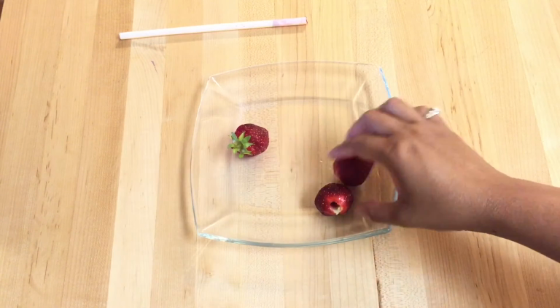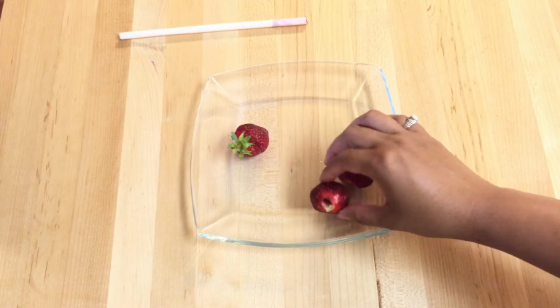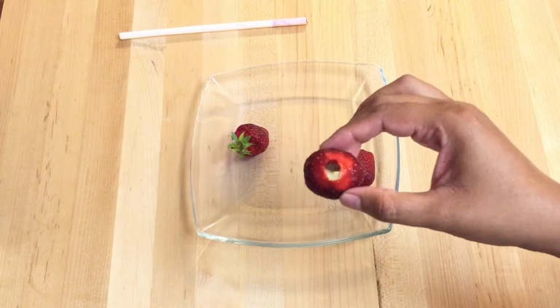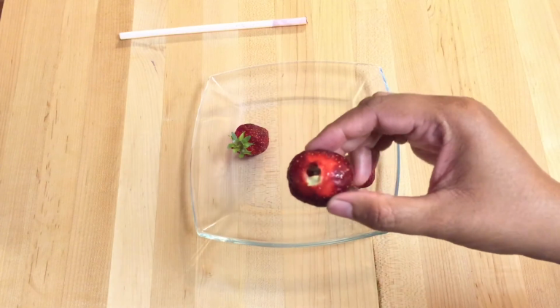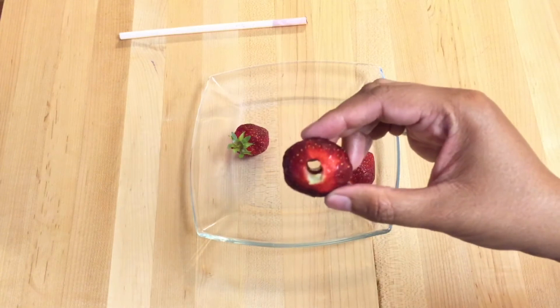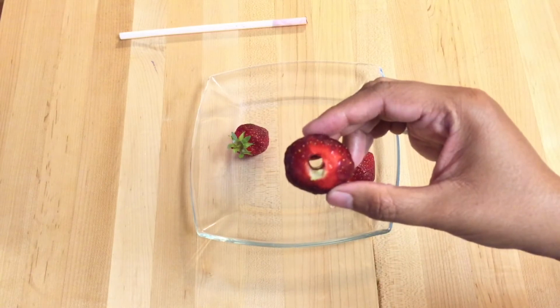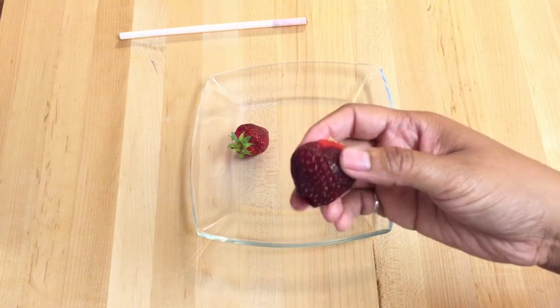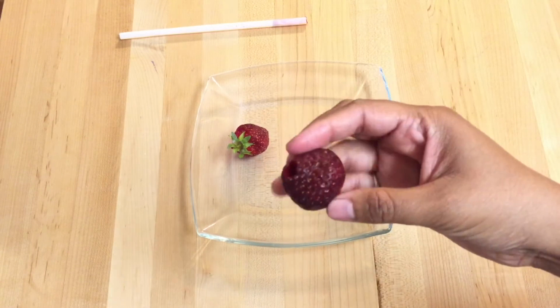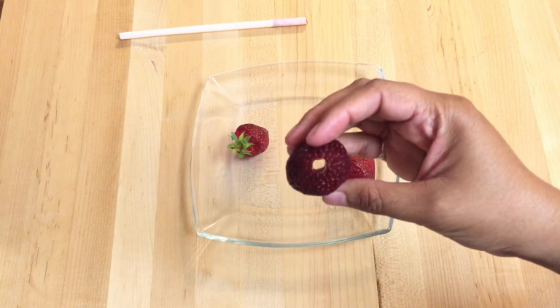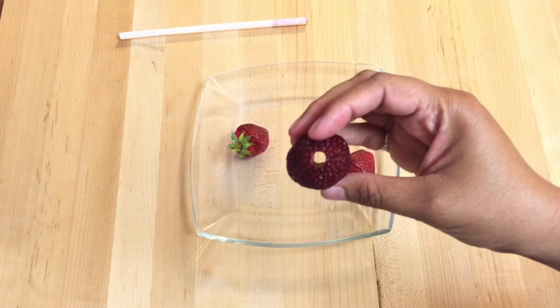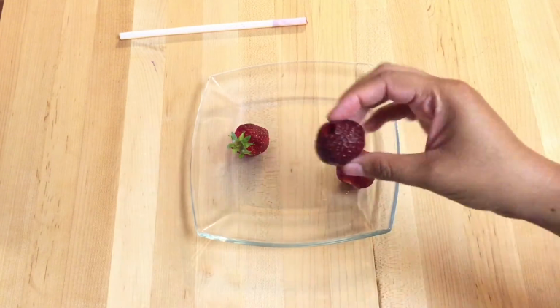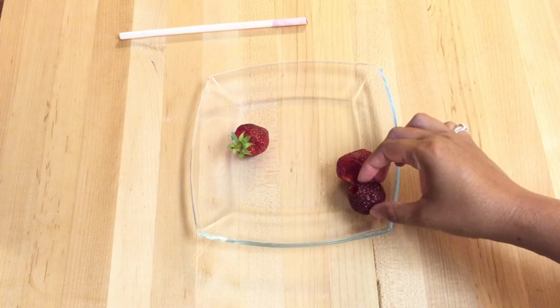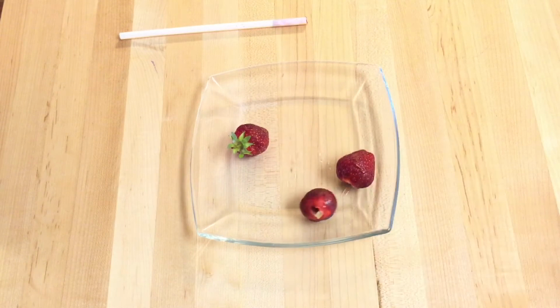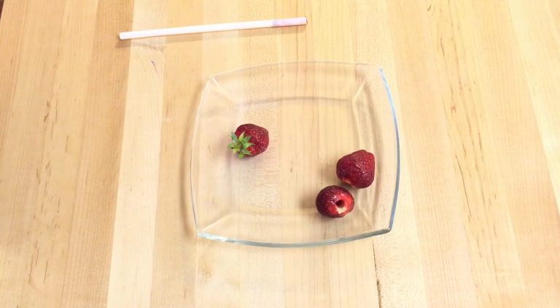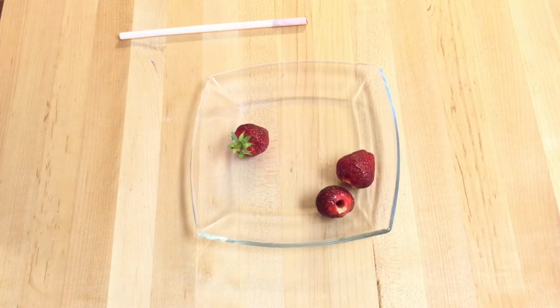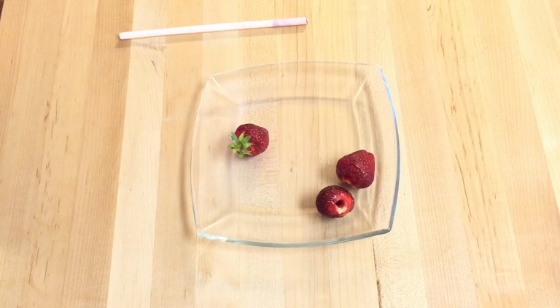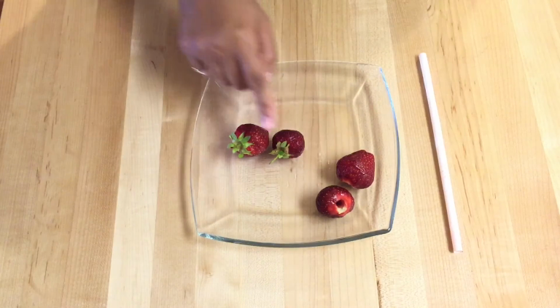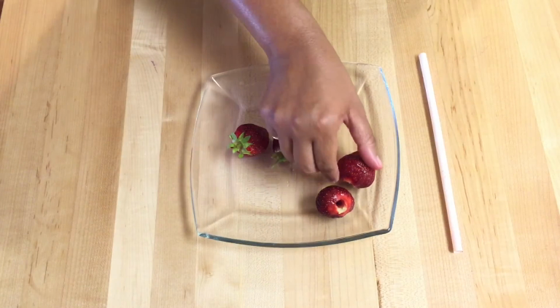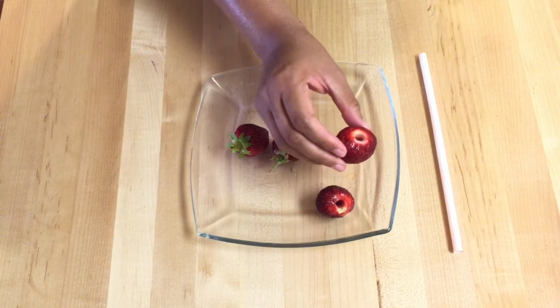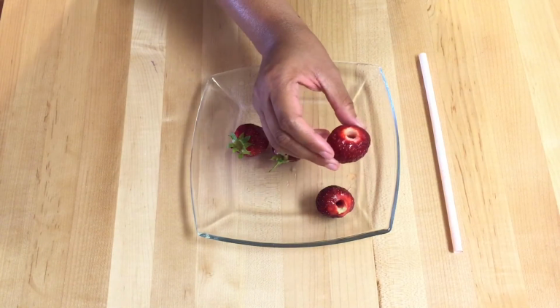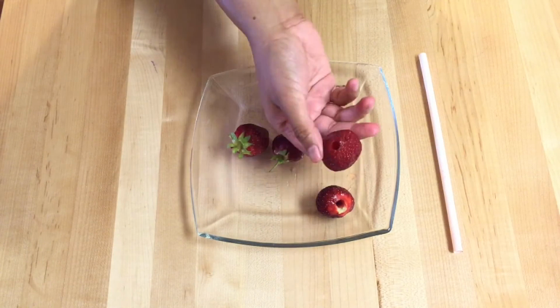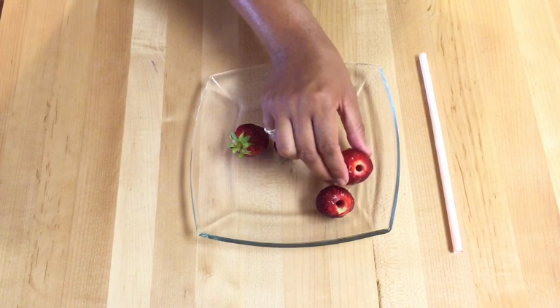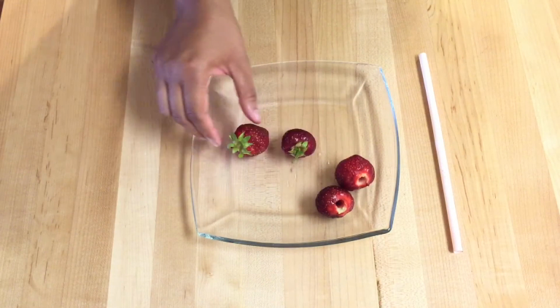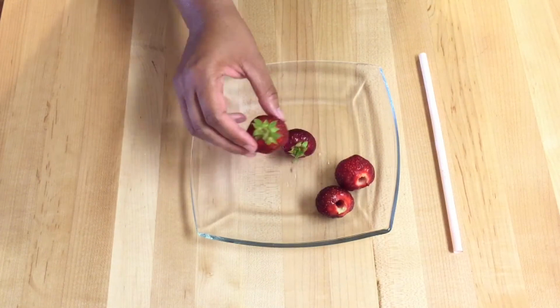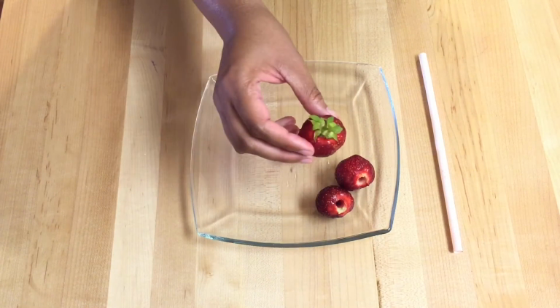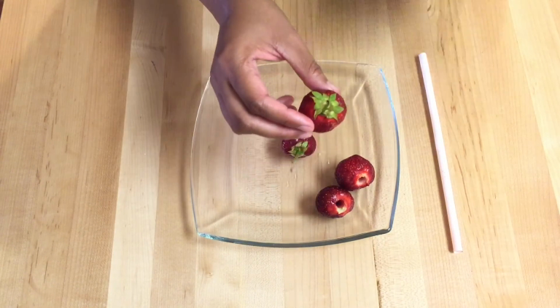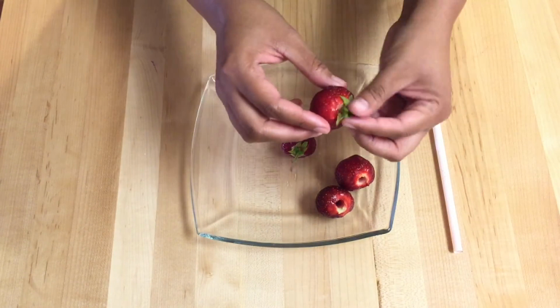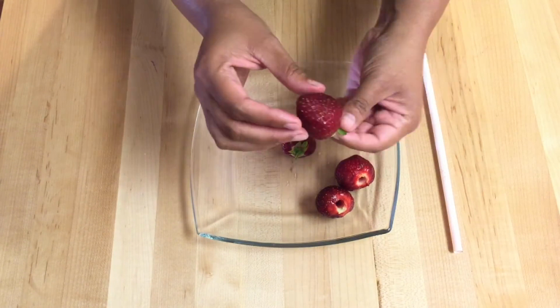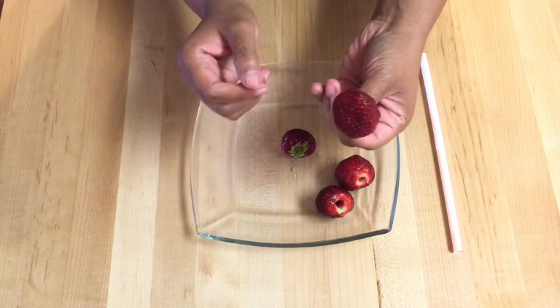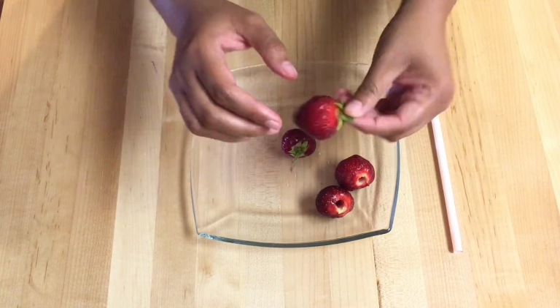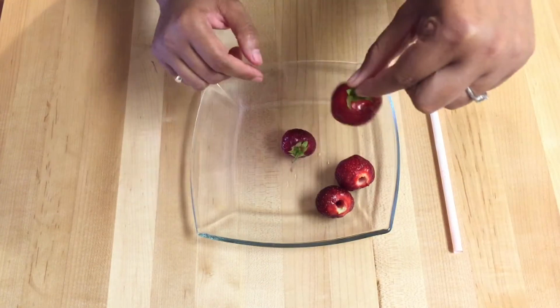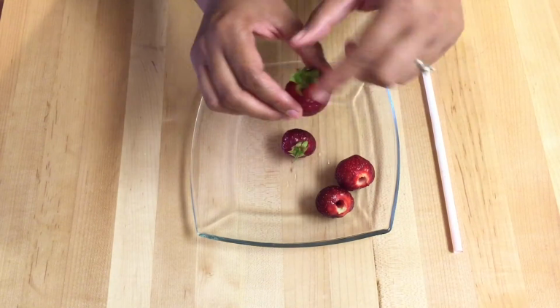All you need for this technique is a plastic straw. This super easy hulling technique produces perfectly leafless strawberries with a minimum of waste. So stay tuned to learn this trick.